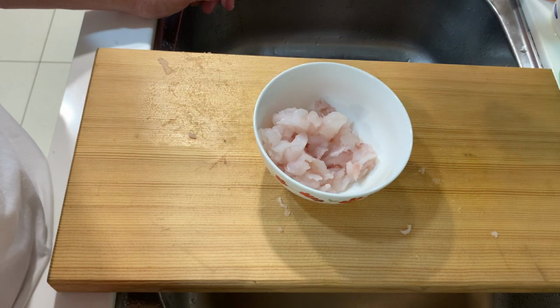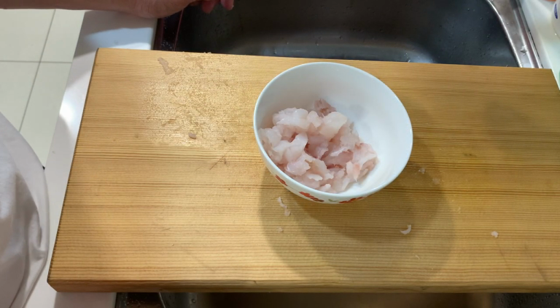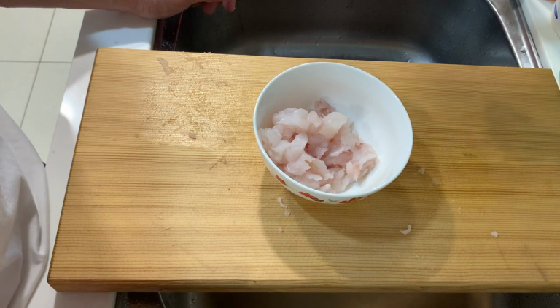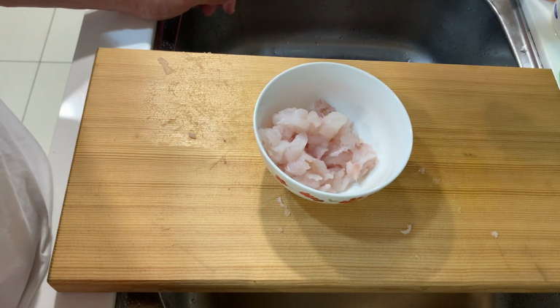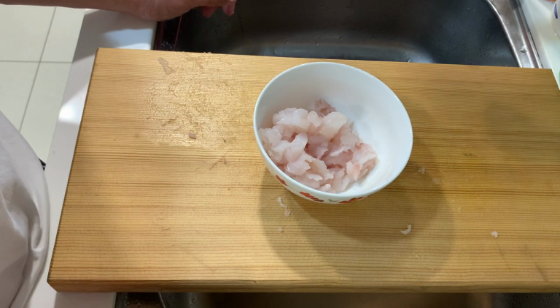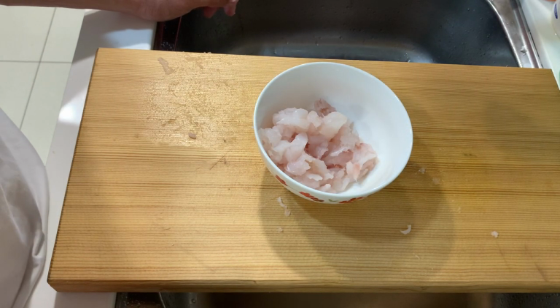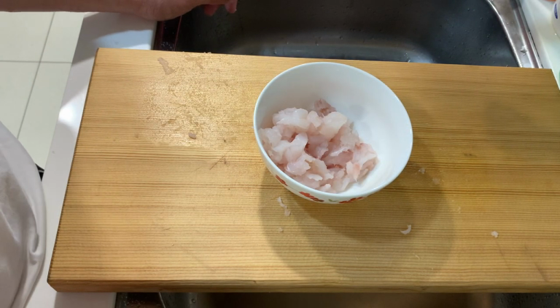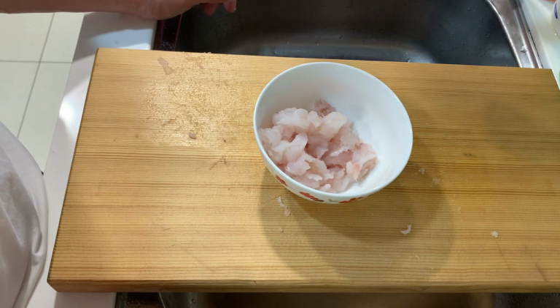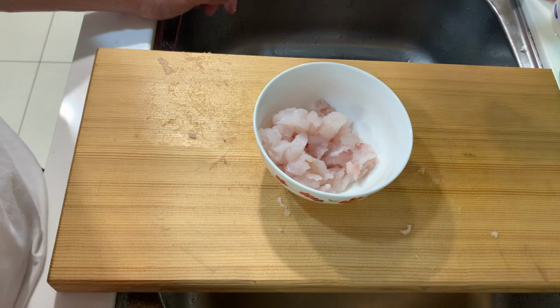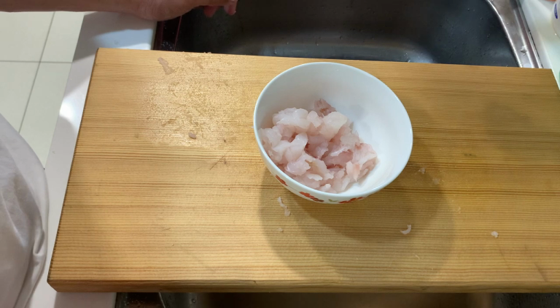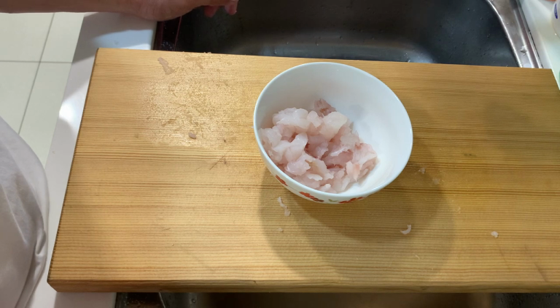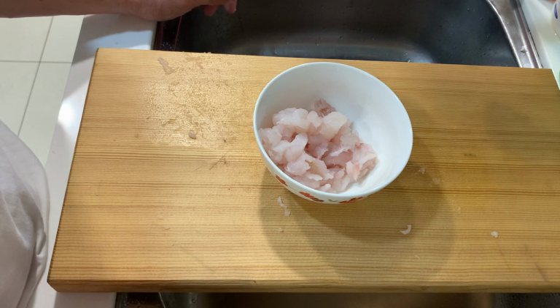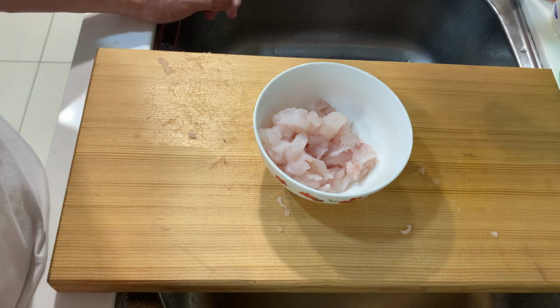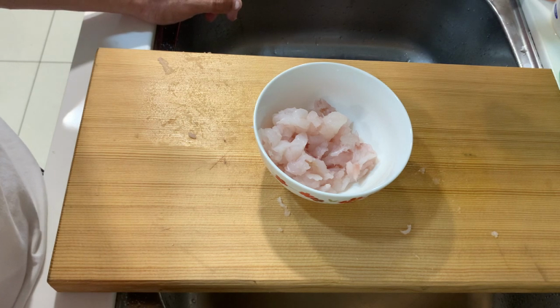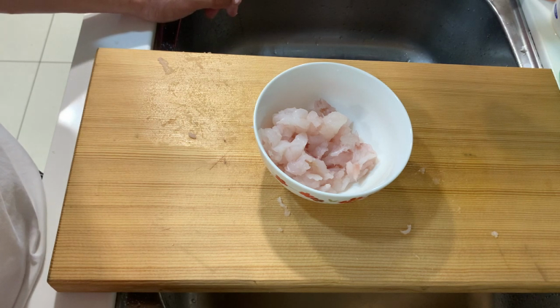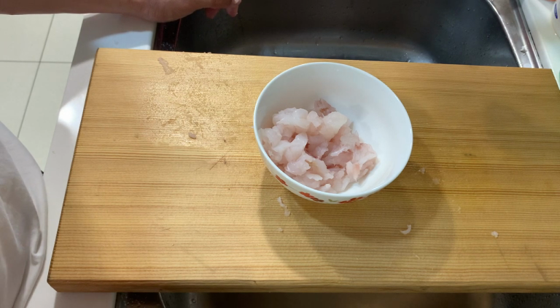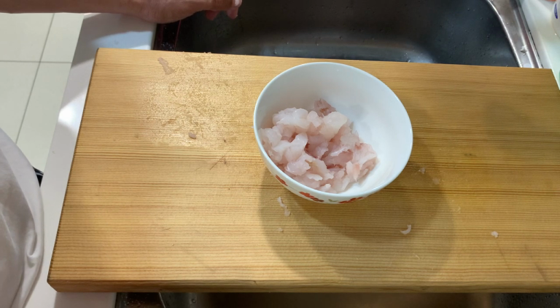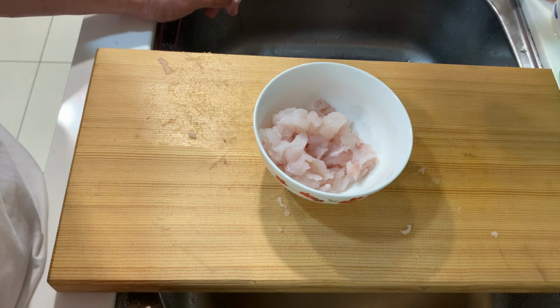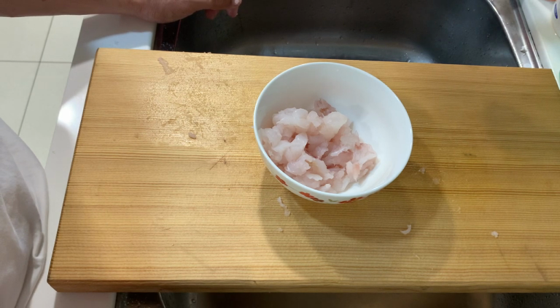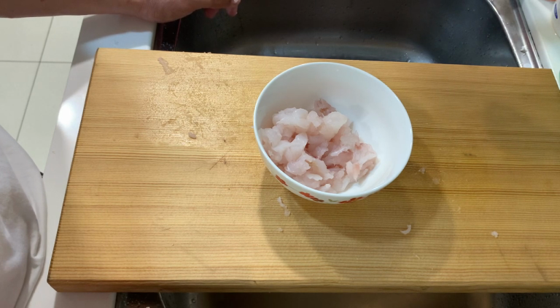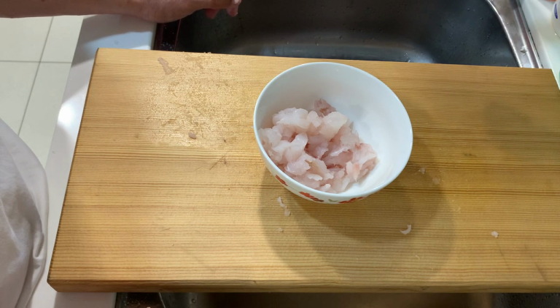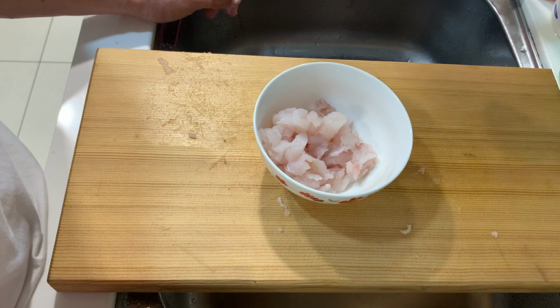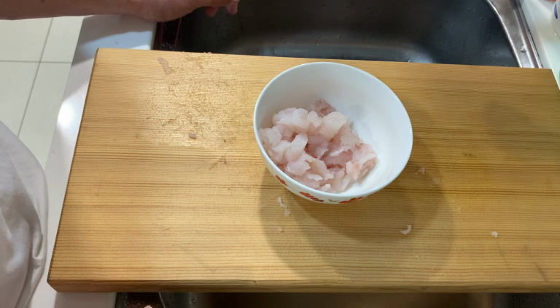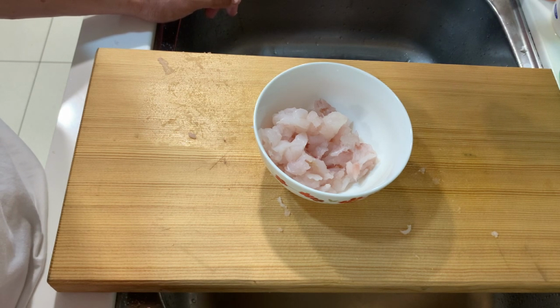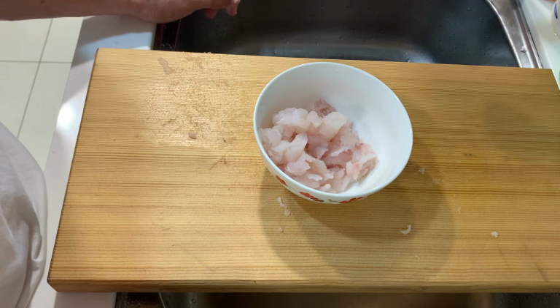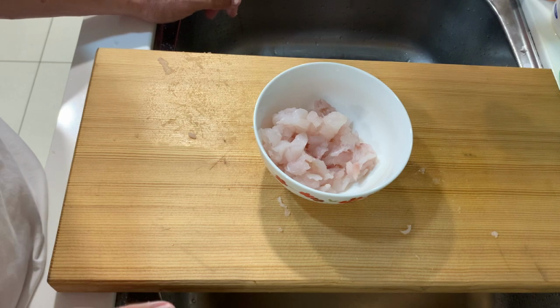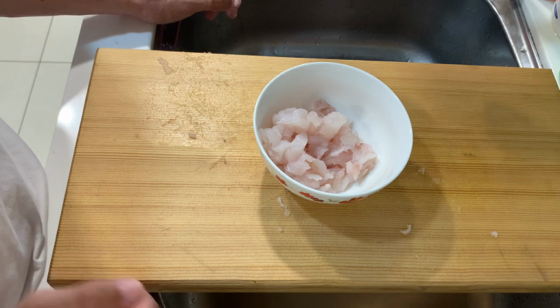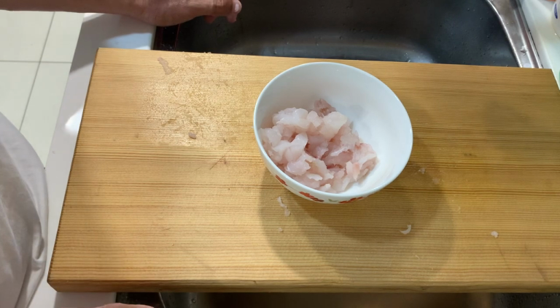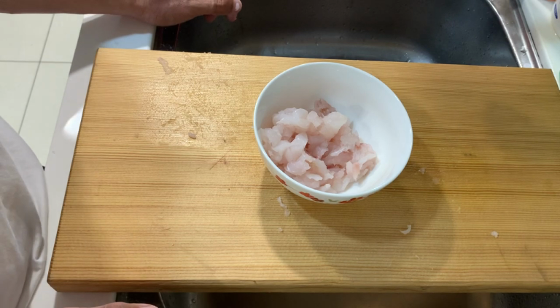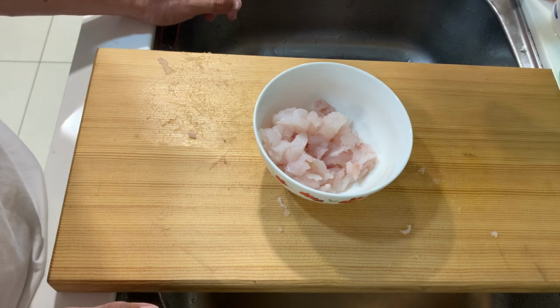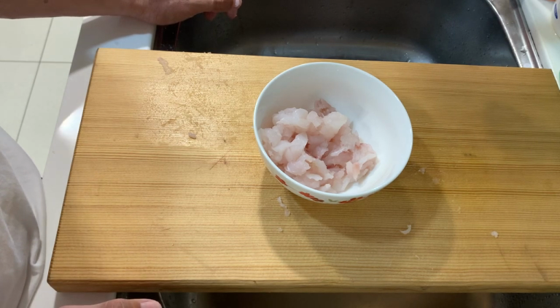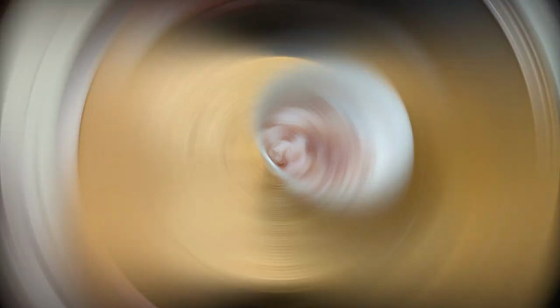A bit of work, but this is more or less done. Now let's start the preparation for some of the other ingredients and then we are ready to cook both dishes. Let's do this.